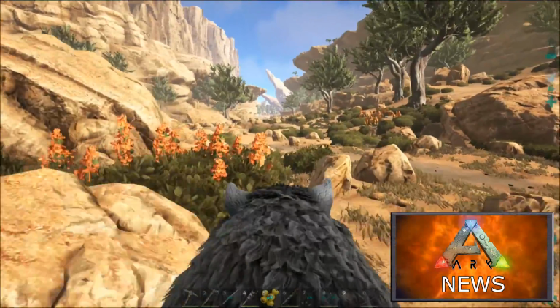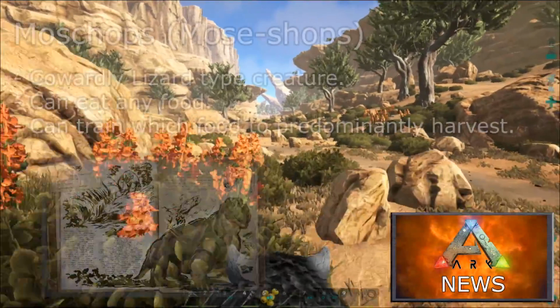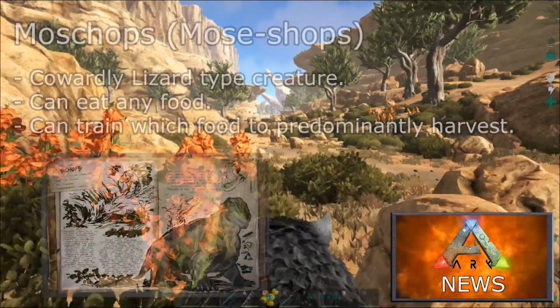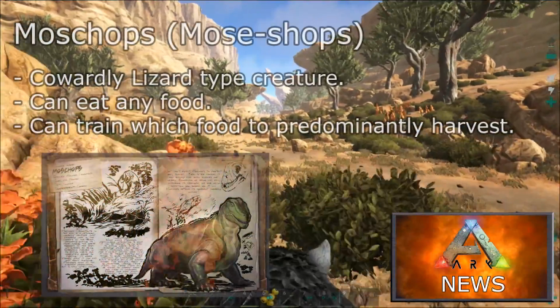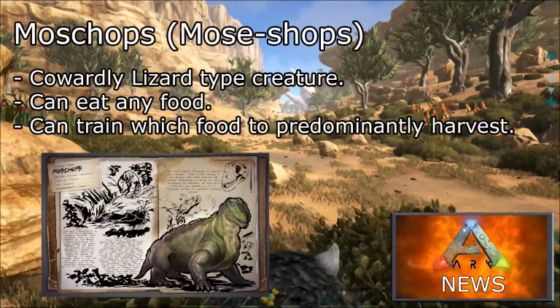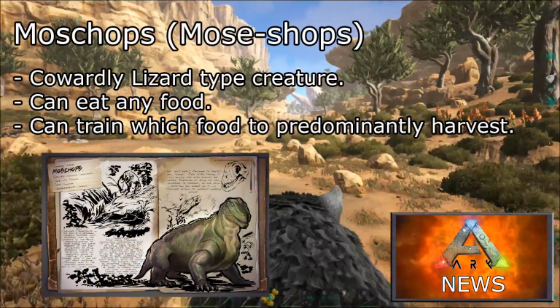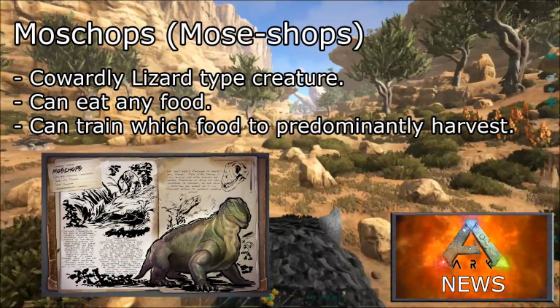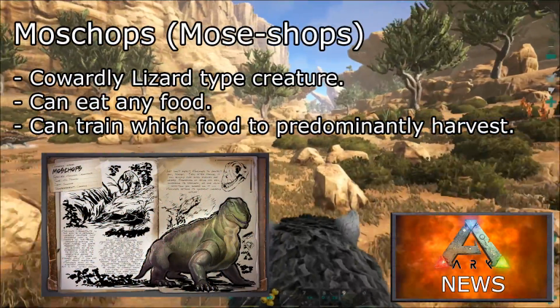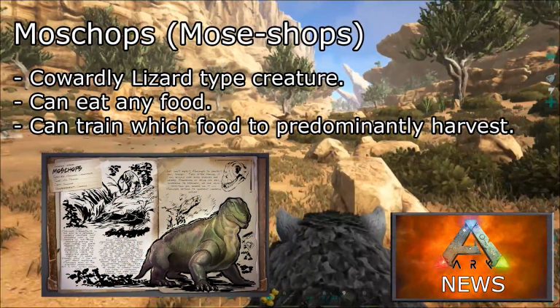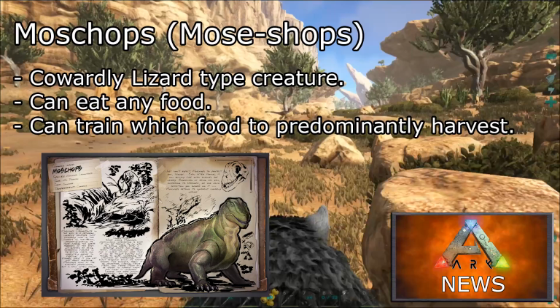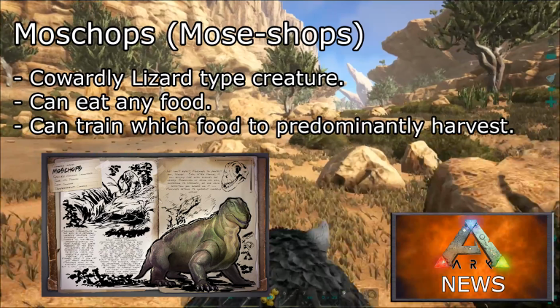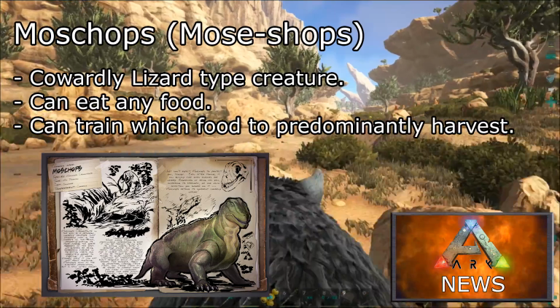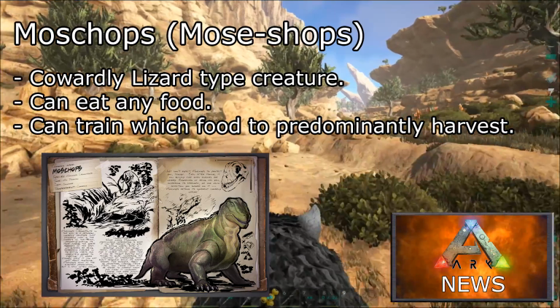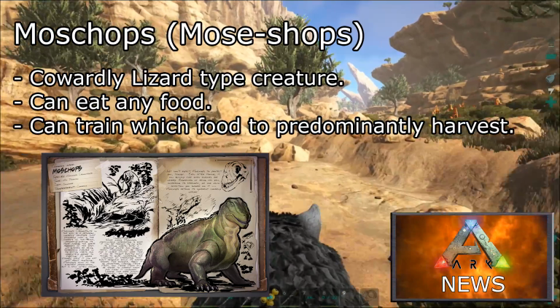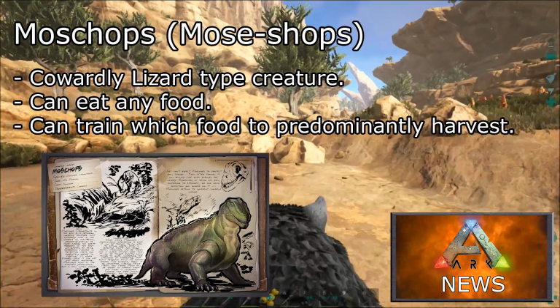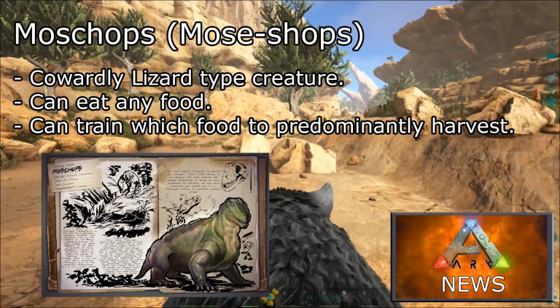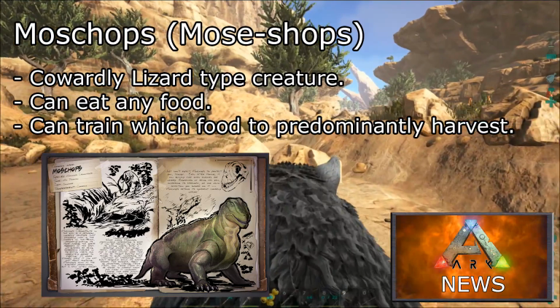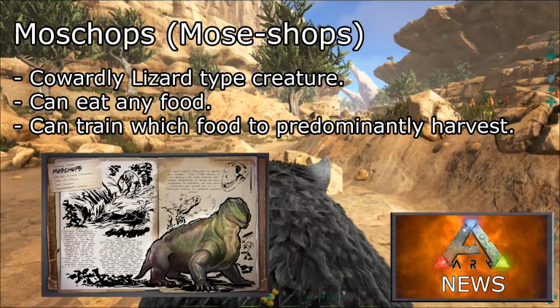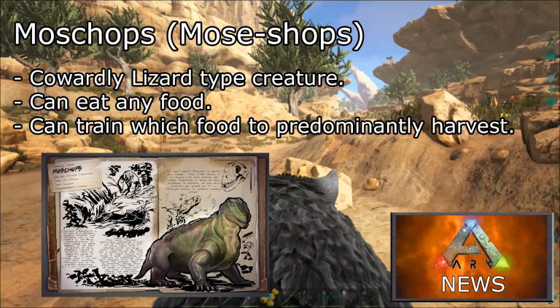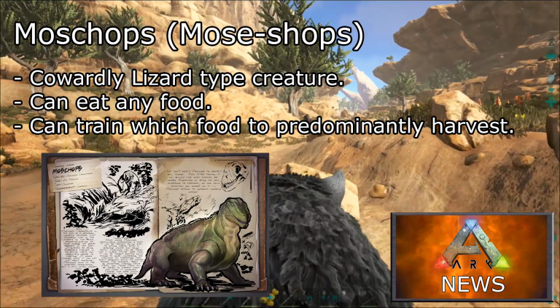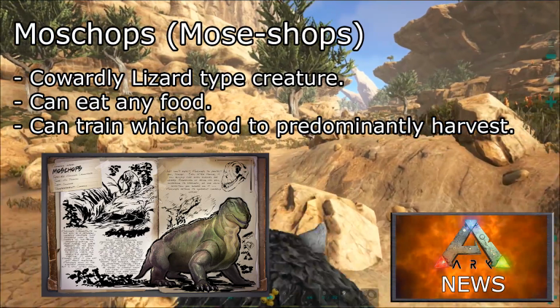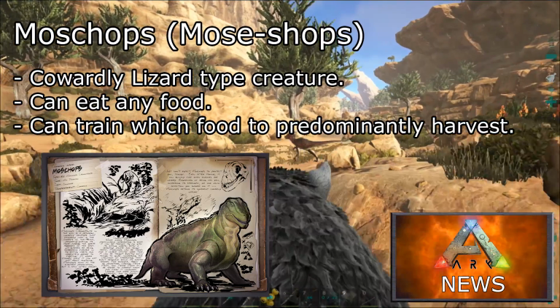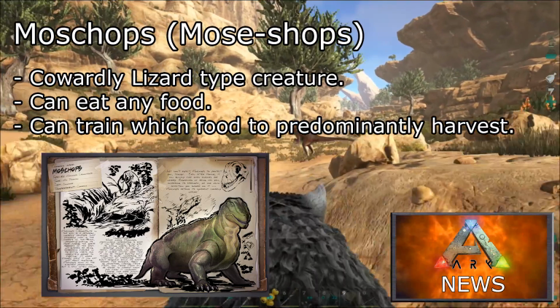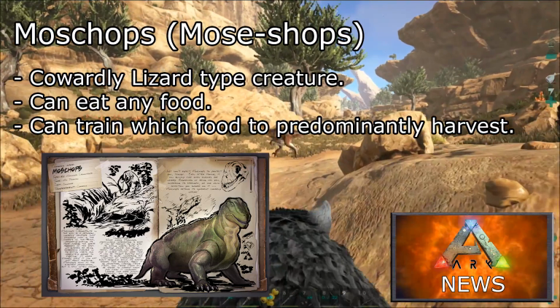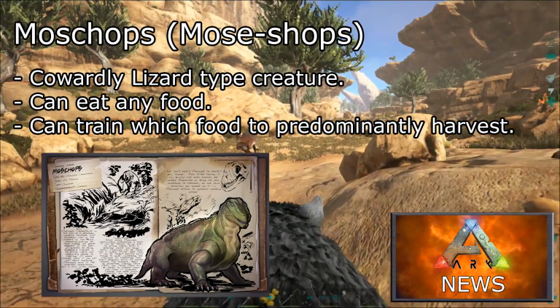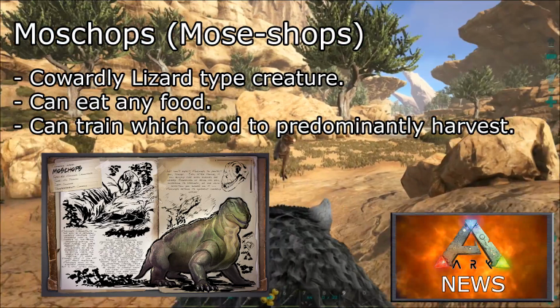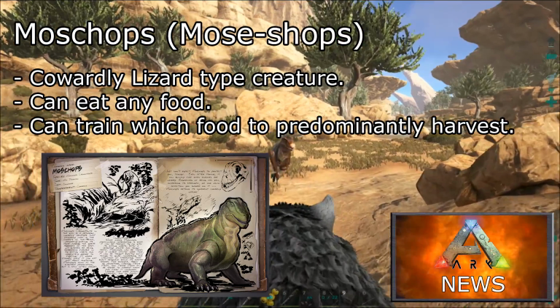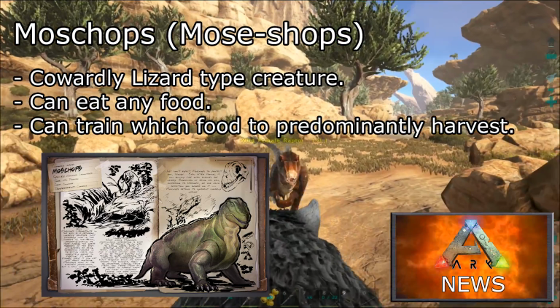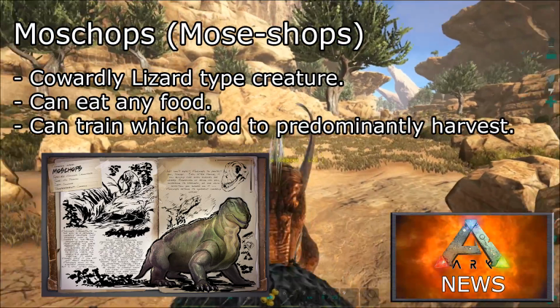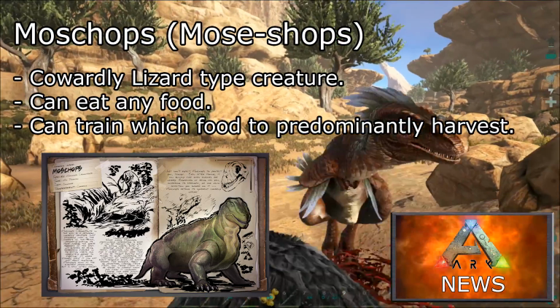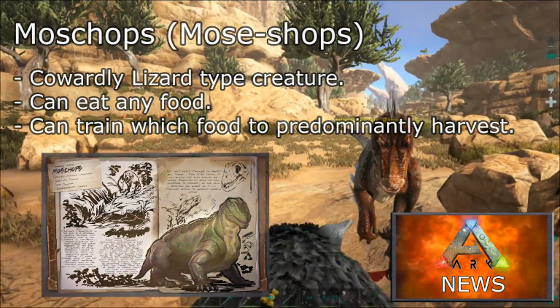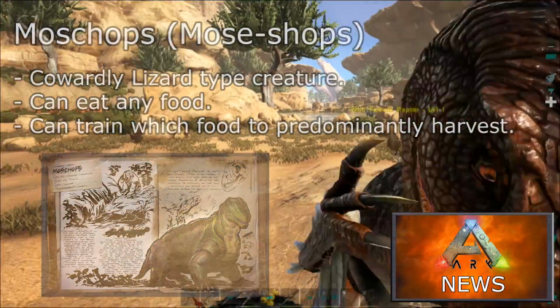And finally, the Moshops. The Moshops is a Cowdy Lizard type creature — it can eat any food and be trained on which food to predominantly harvest.